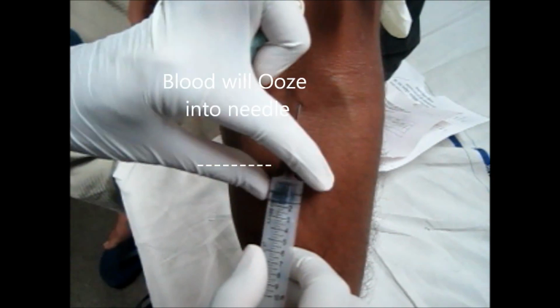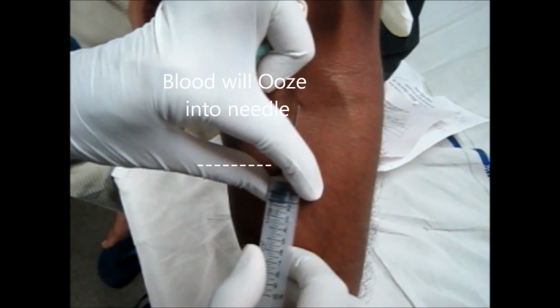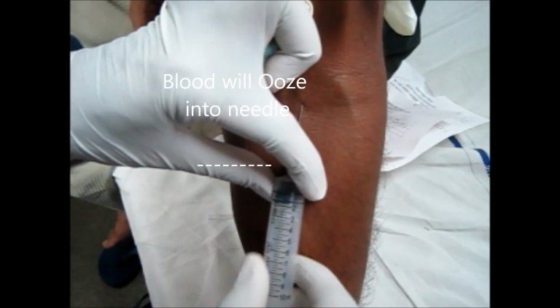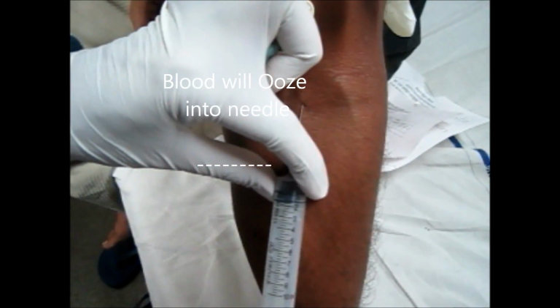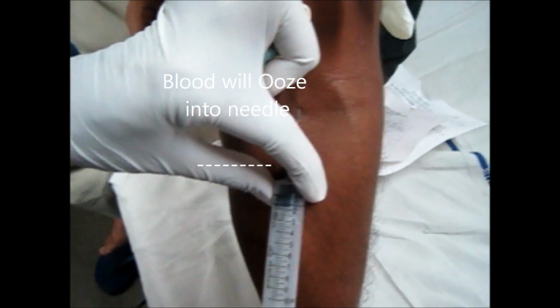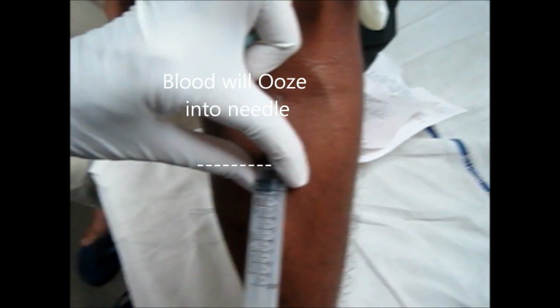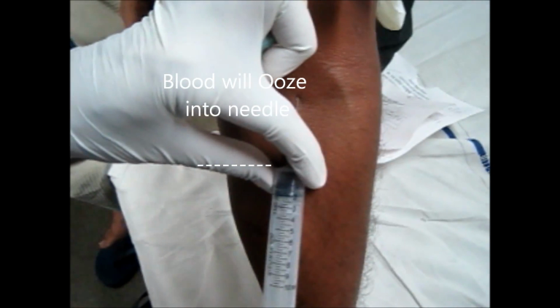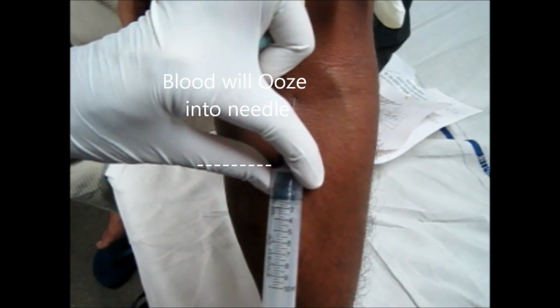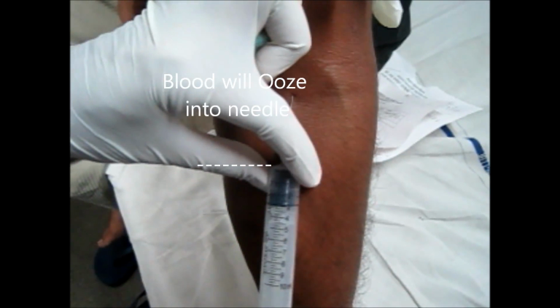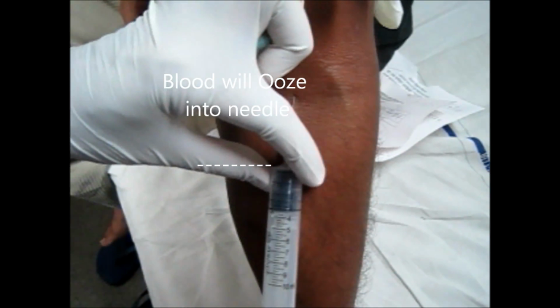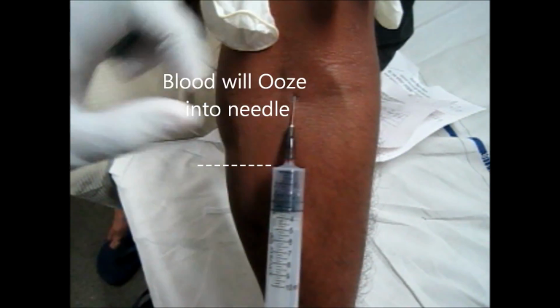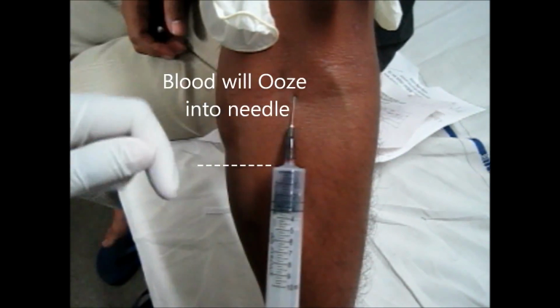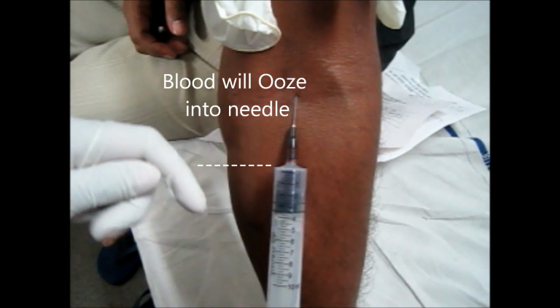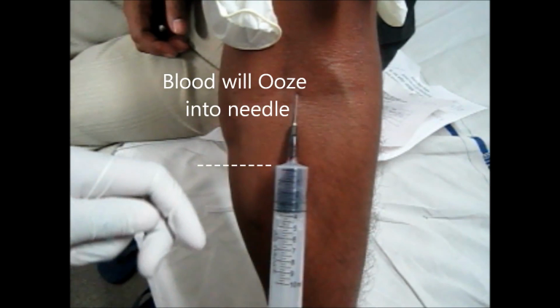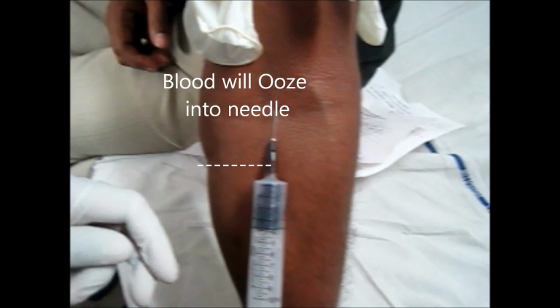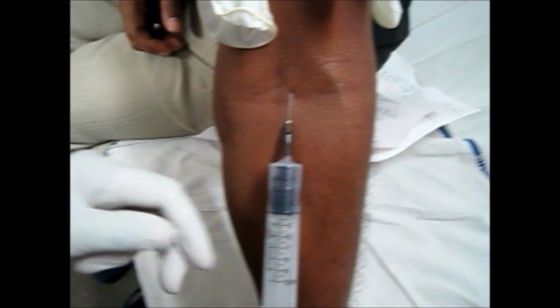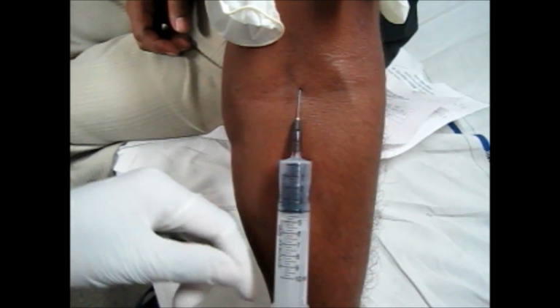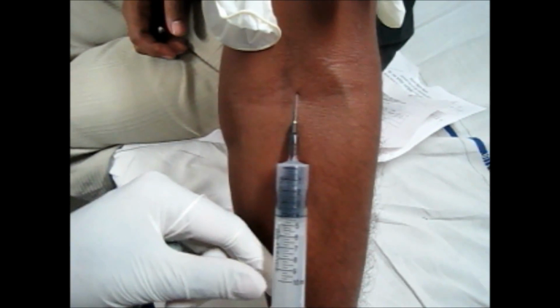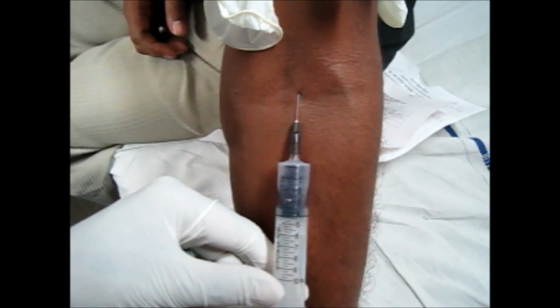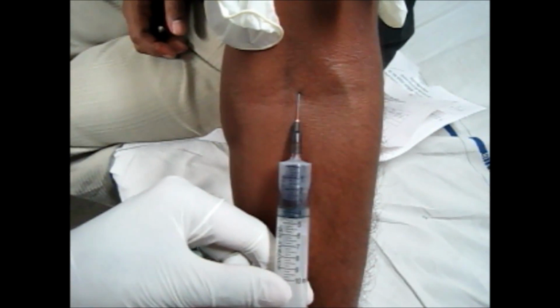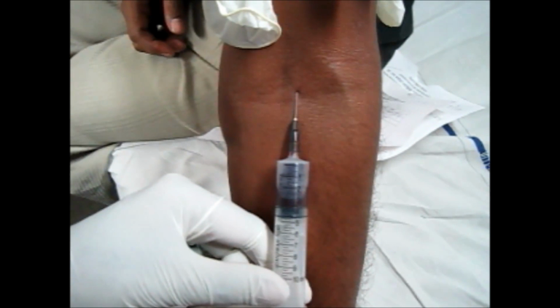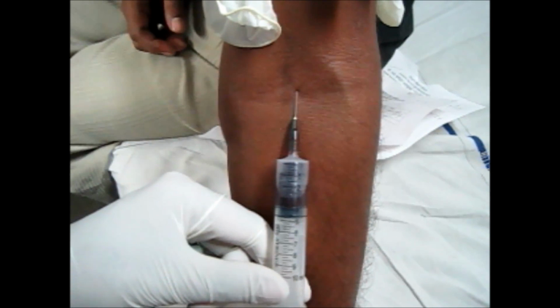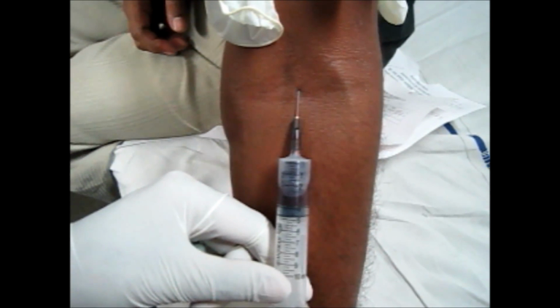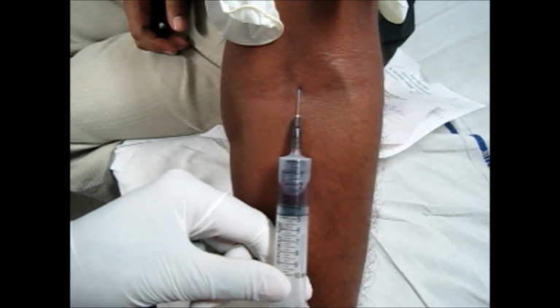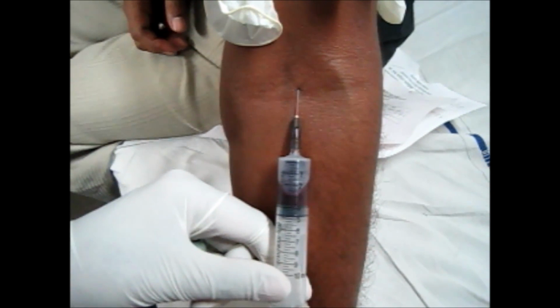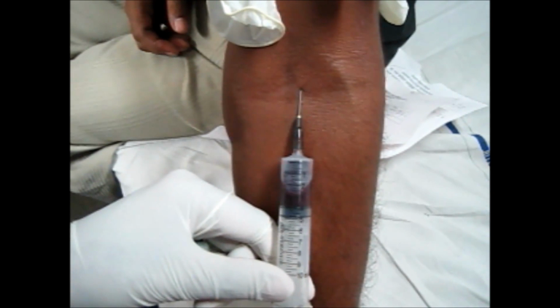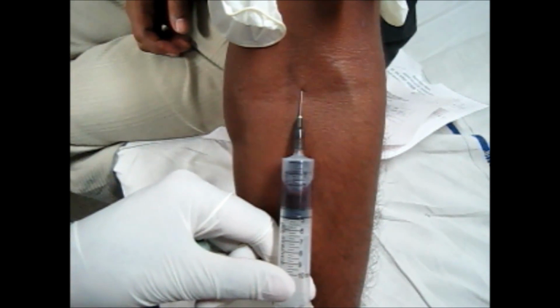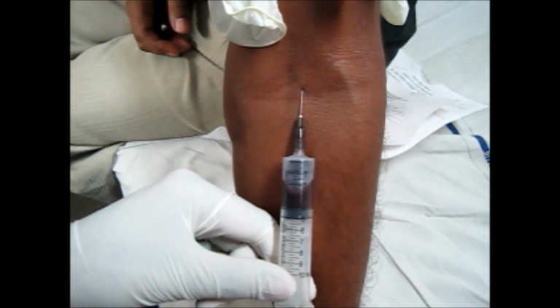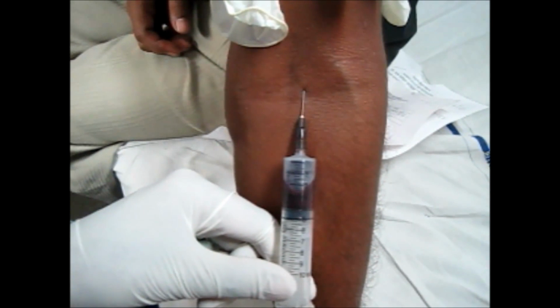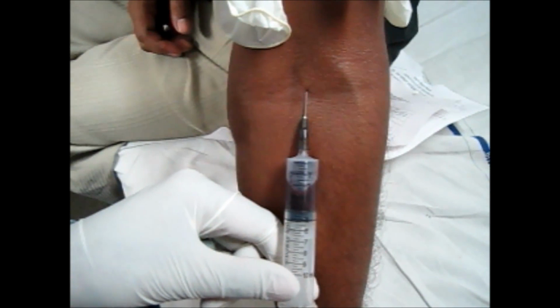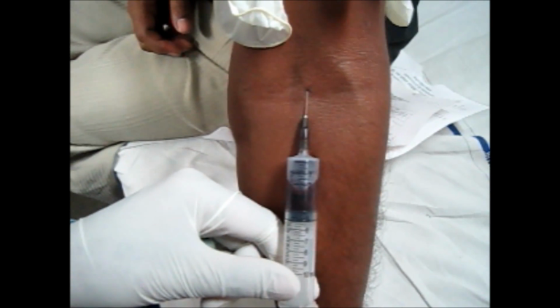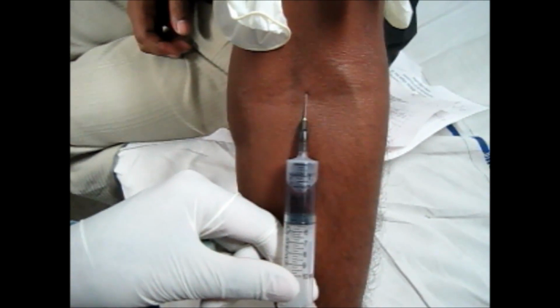After that, apply pressure so as to suck the required amount of blood. Now, remove the needle as shown in the video by placing the spirit swab.